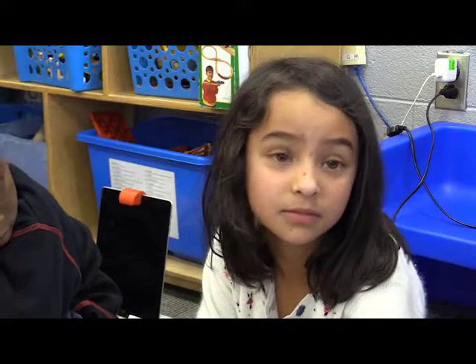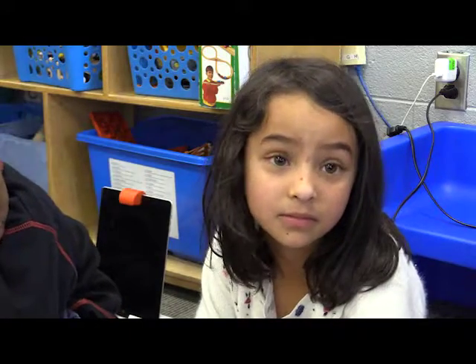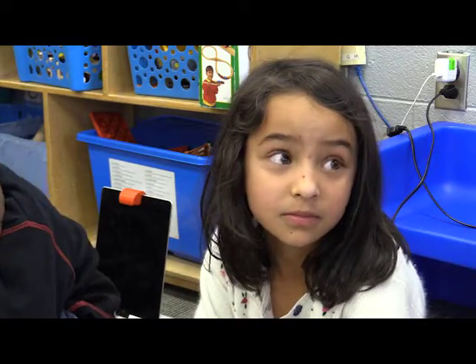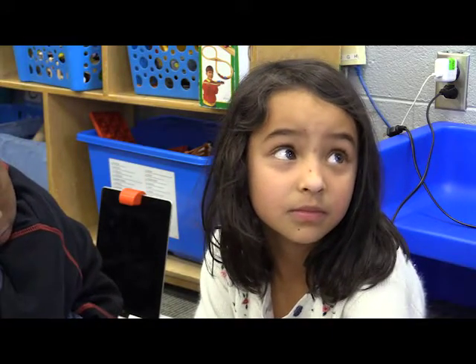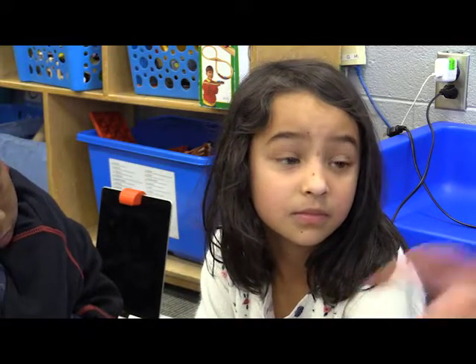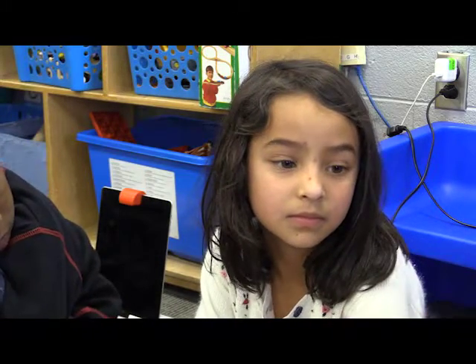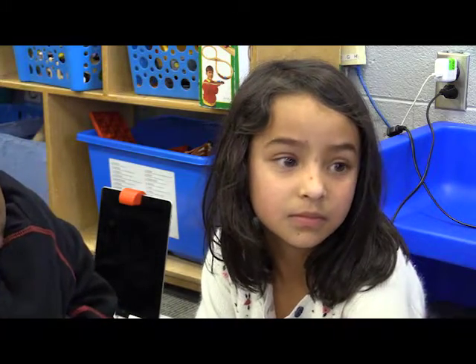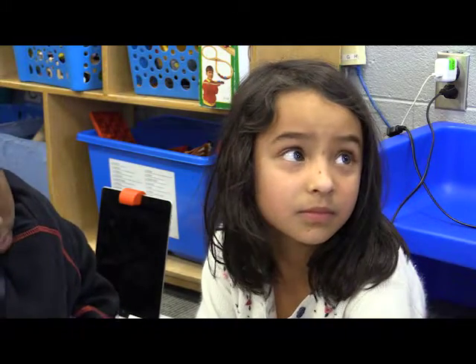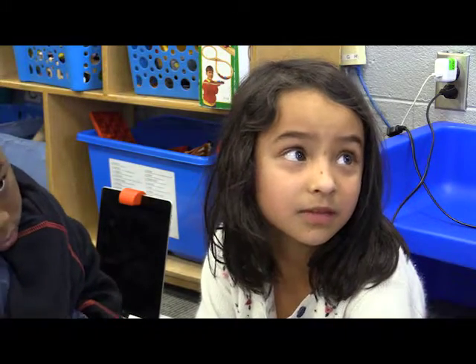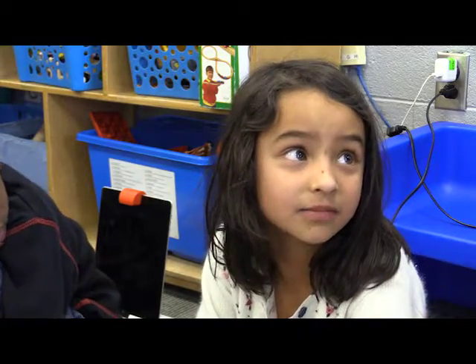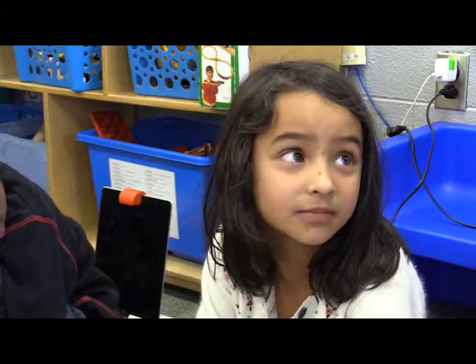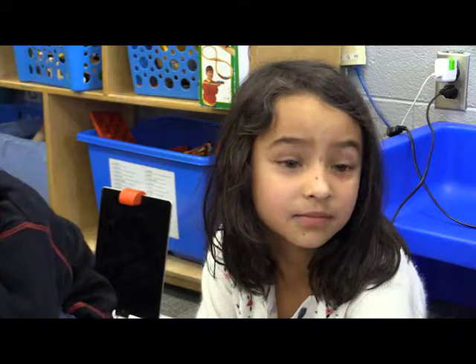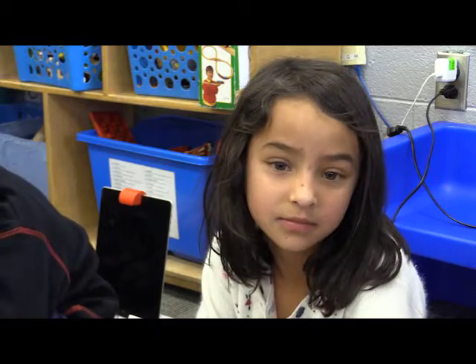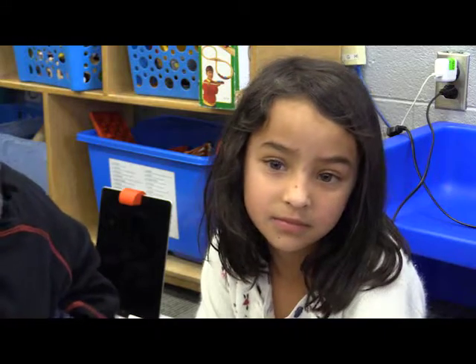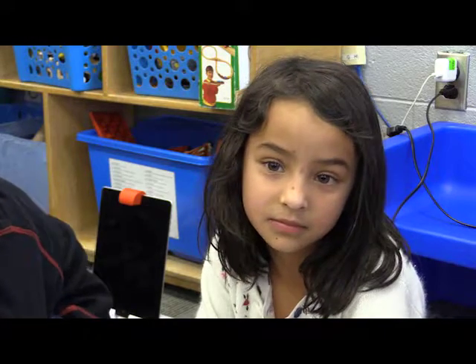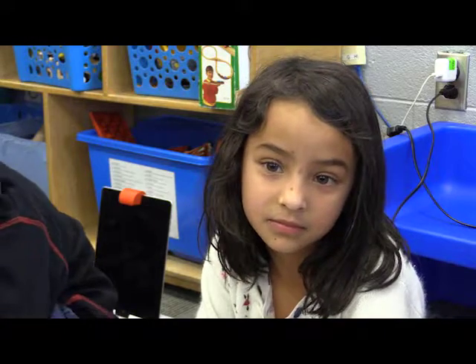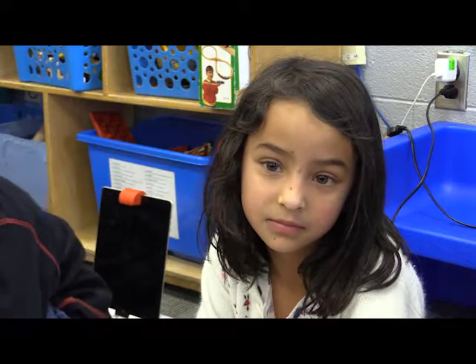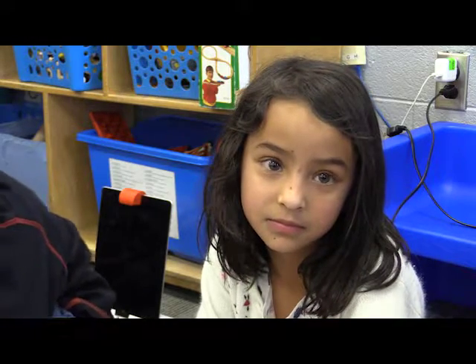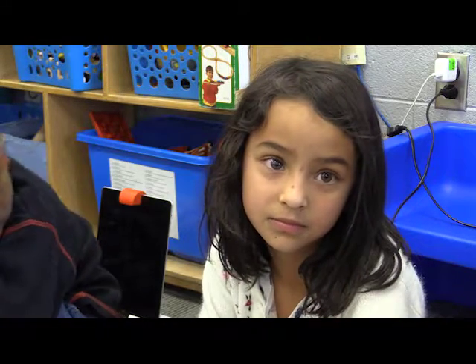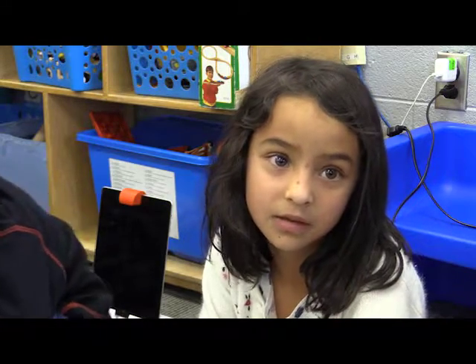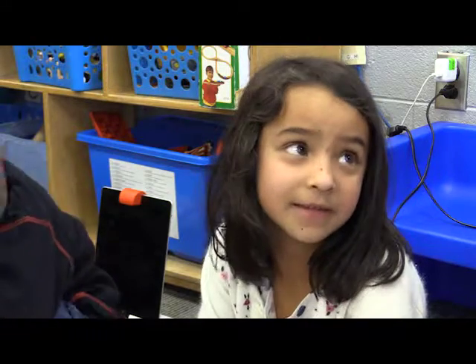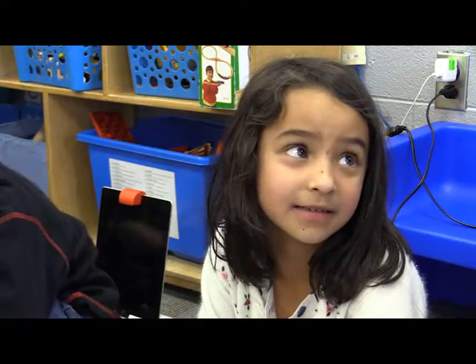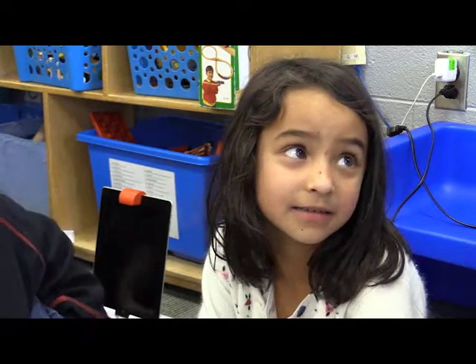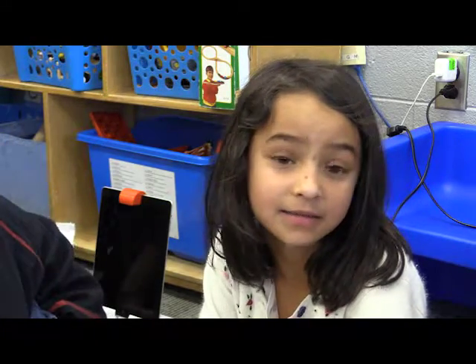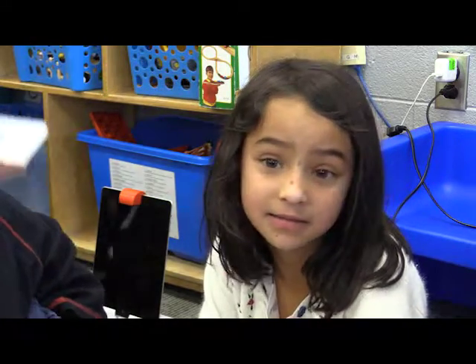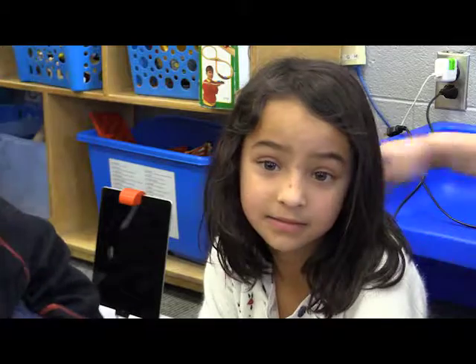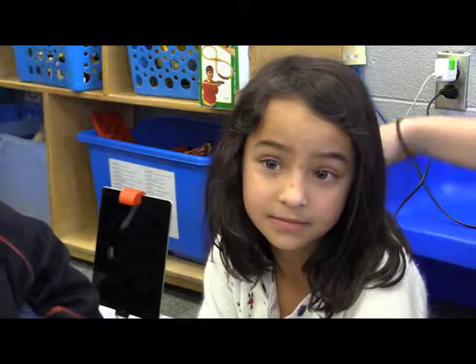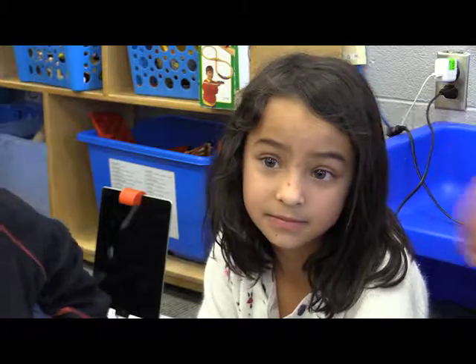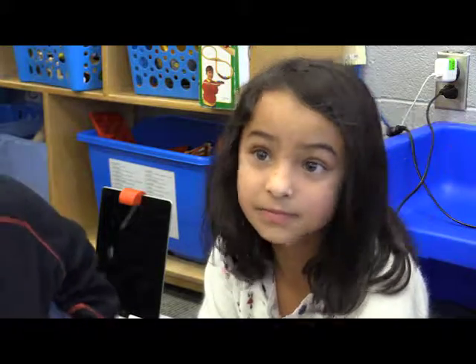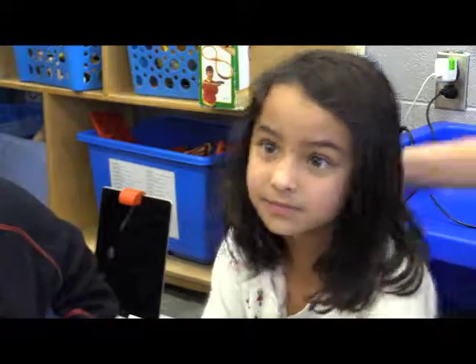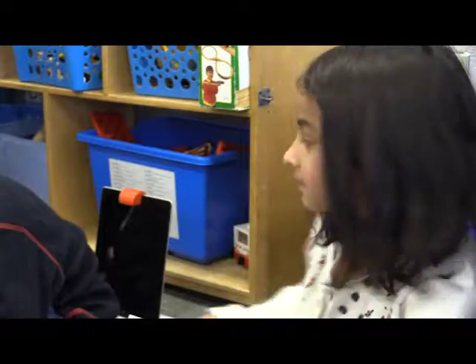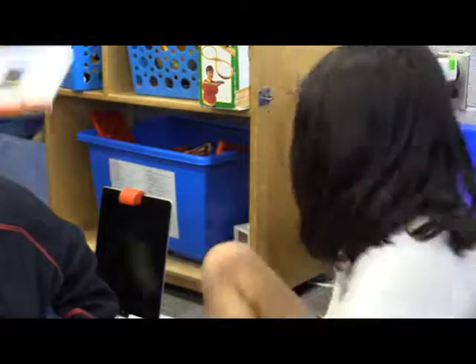So you're playing on the iPad, but you're not just touching the screen, are you? What else do you move around? Pieces. Do you want to show us over here? Okay, turn around and show us.